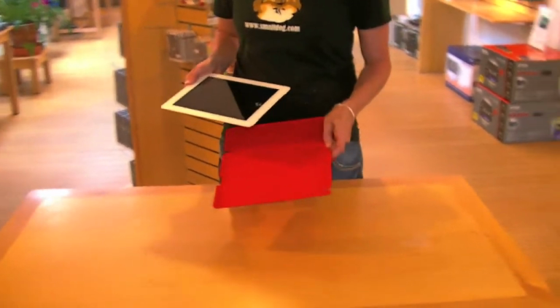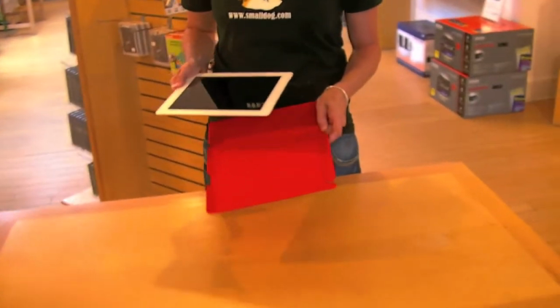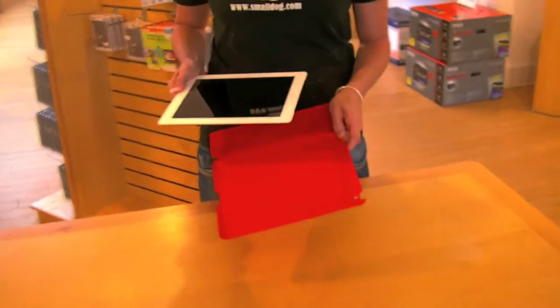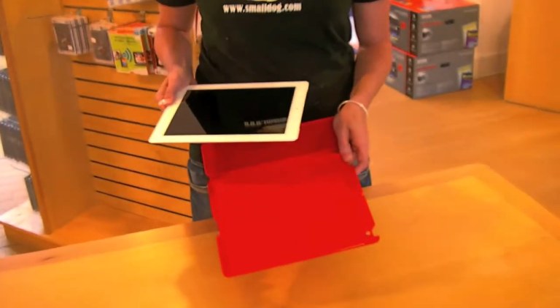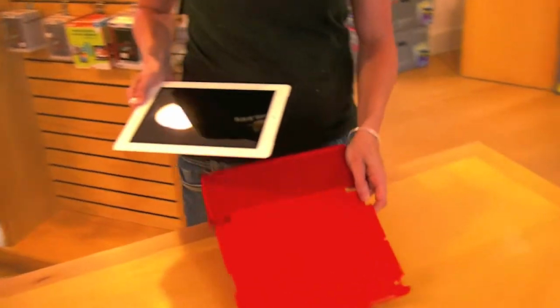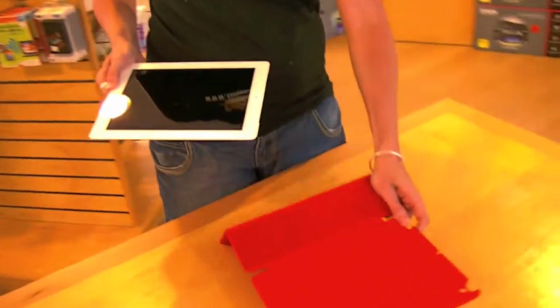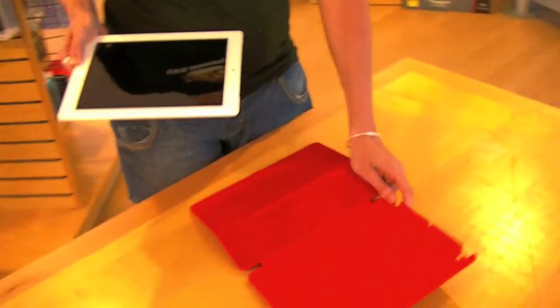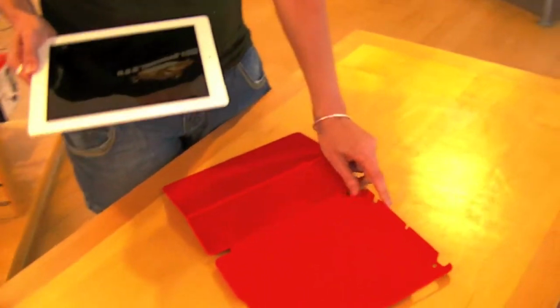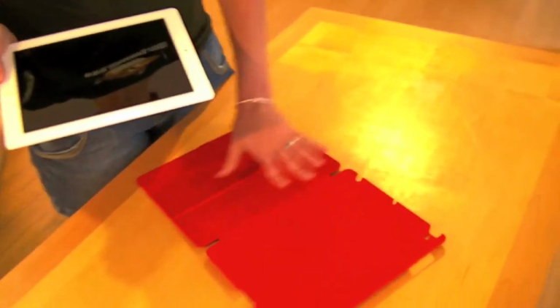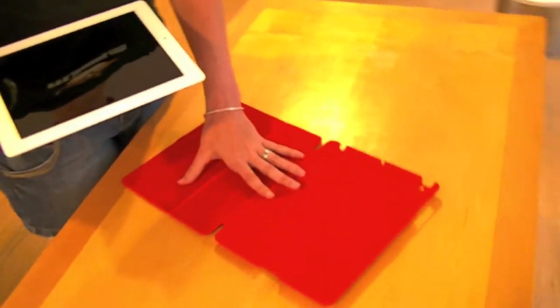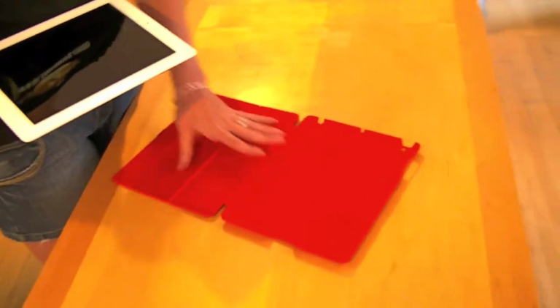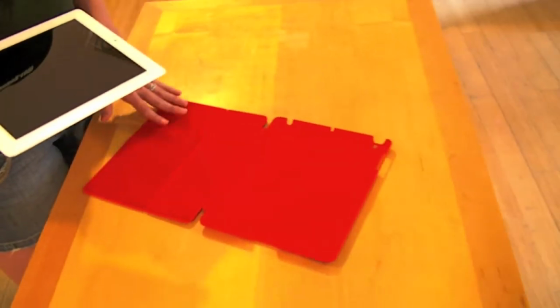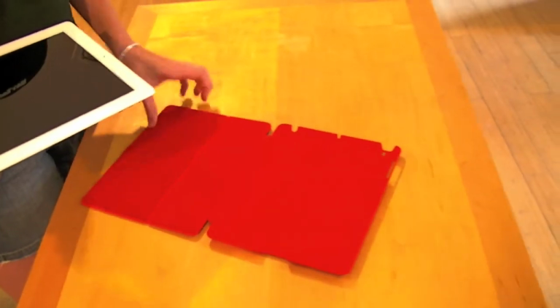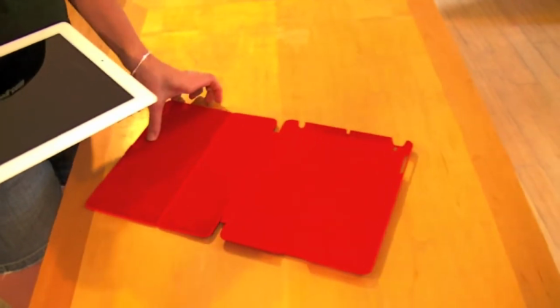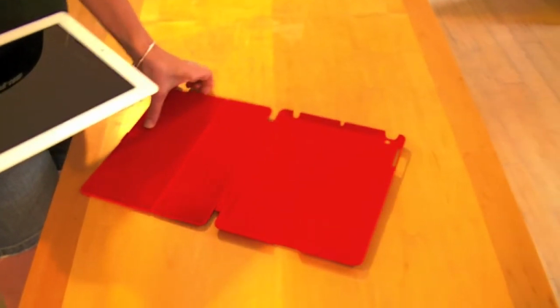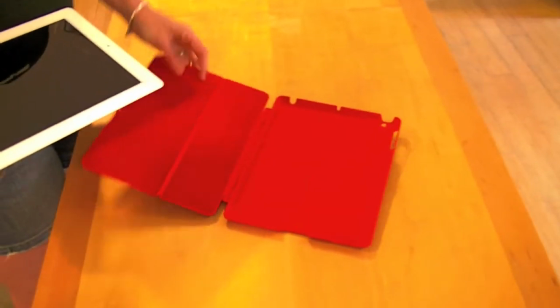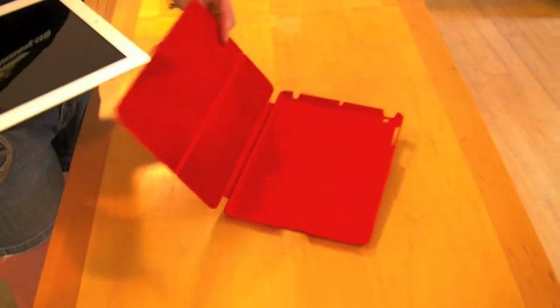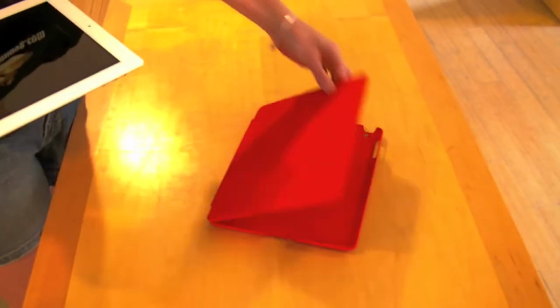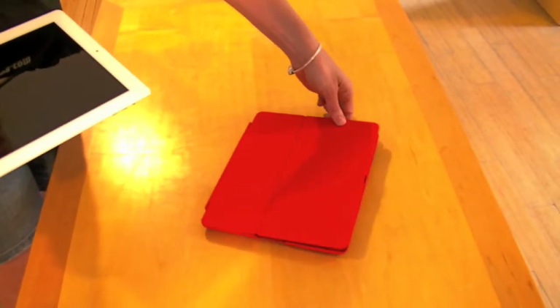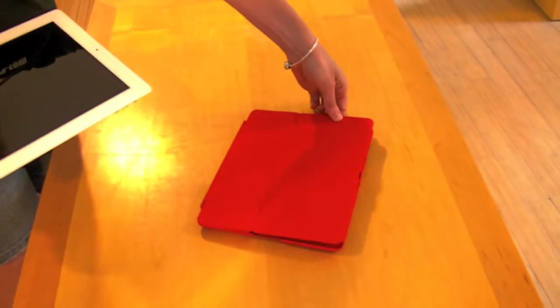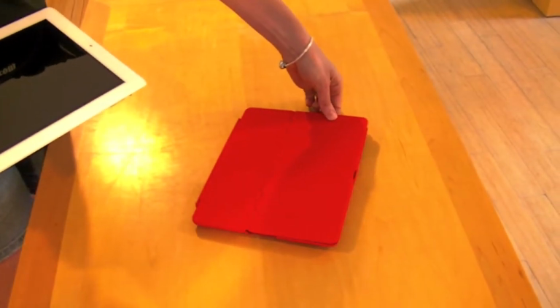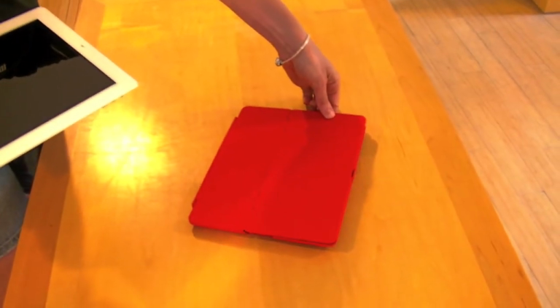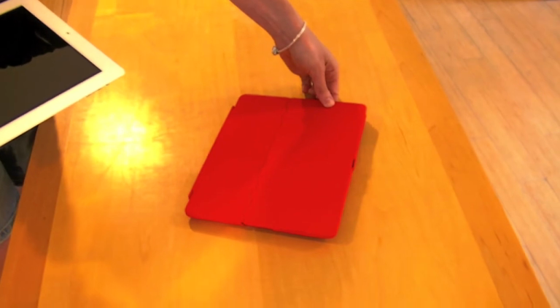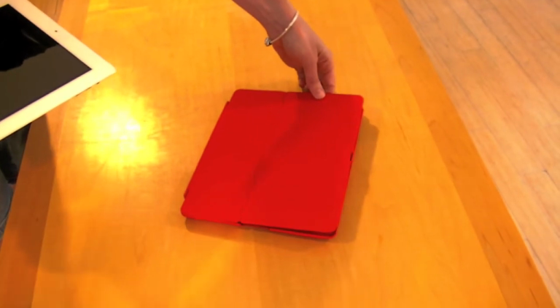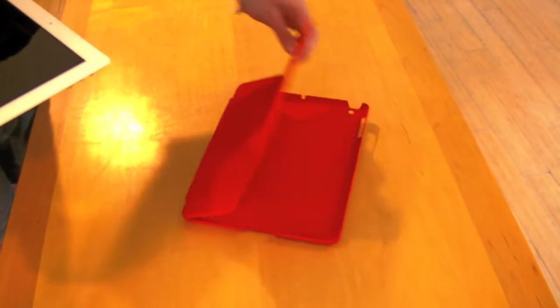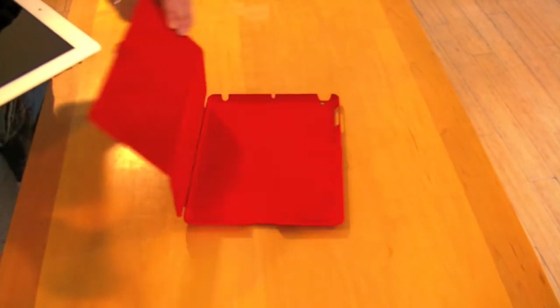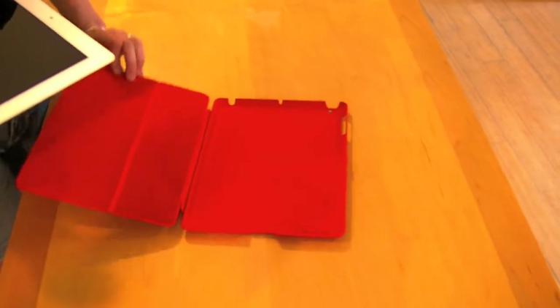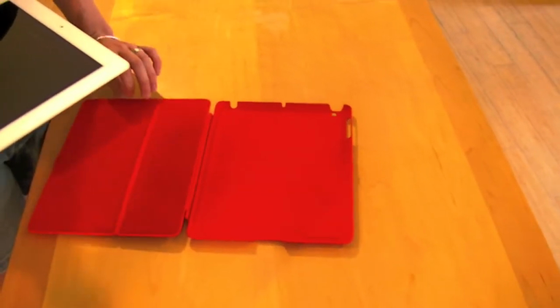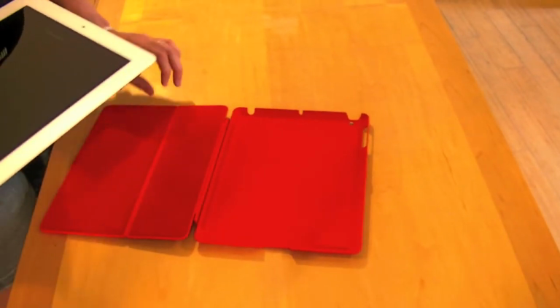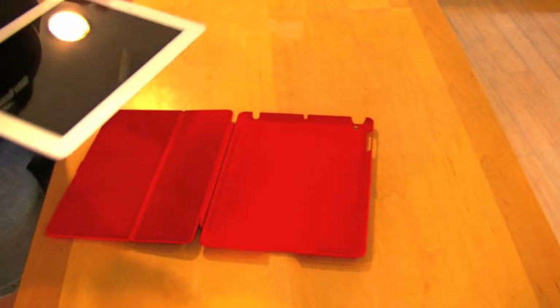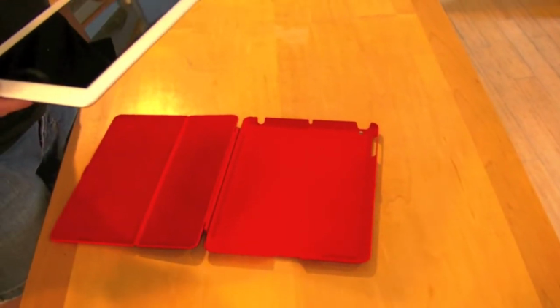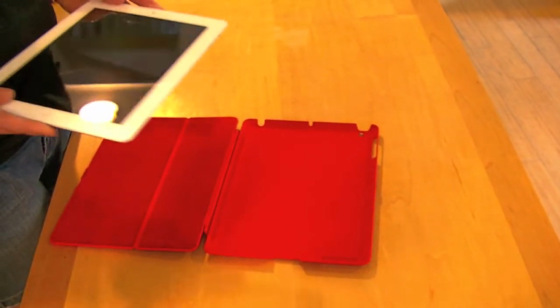The first step is going to be to set your case down on a flat surface. You'll want to set it down so that the front cover opens up towards you. You will take your iPad,